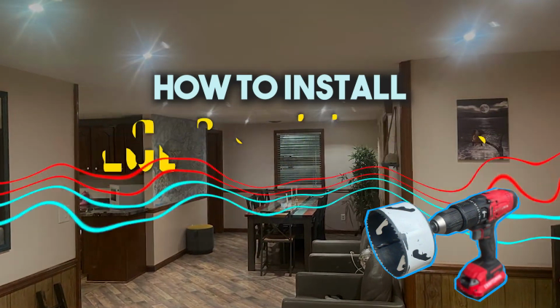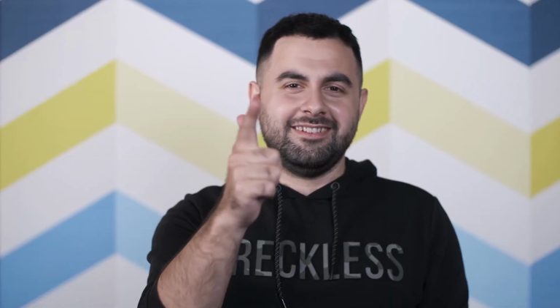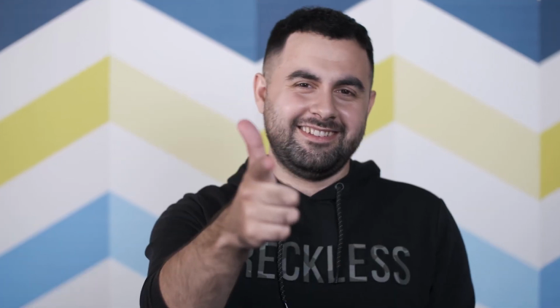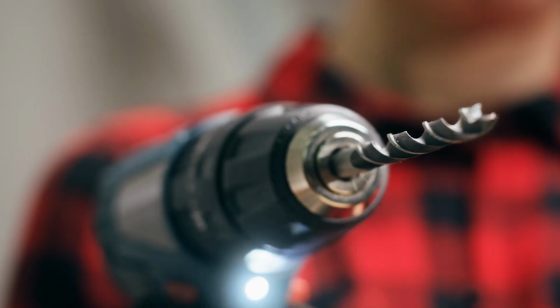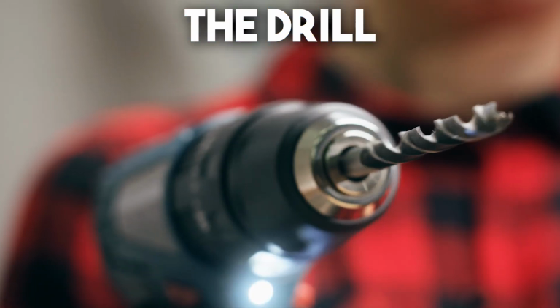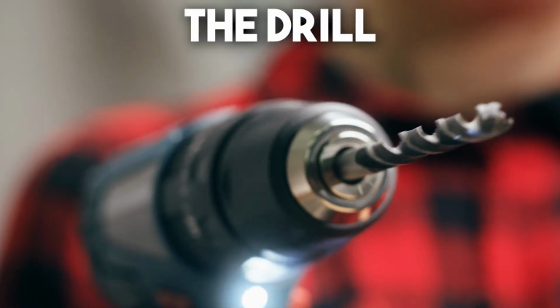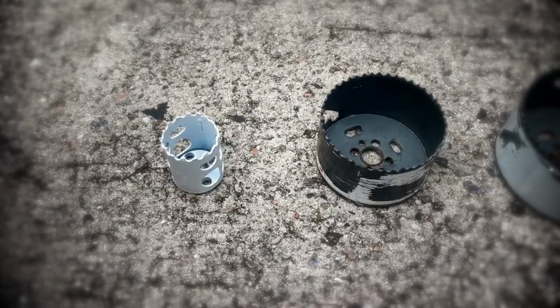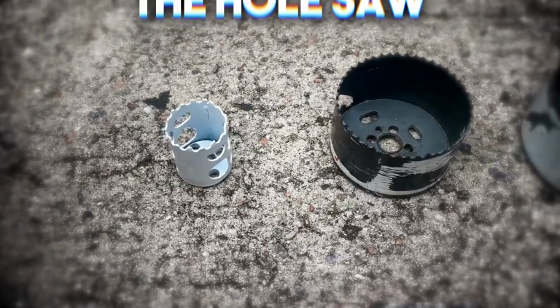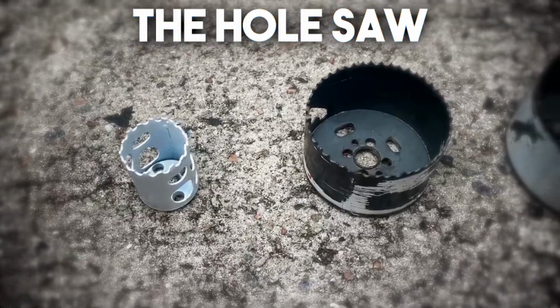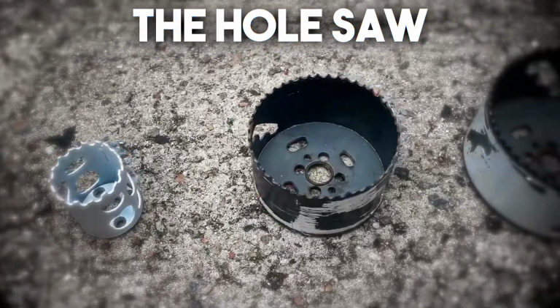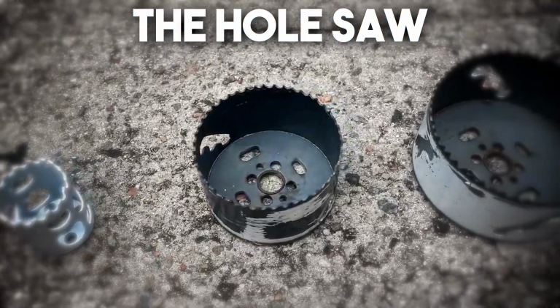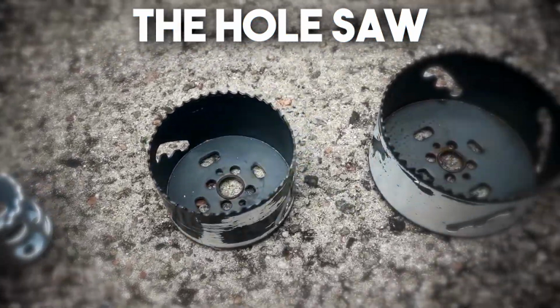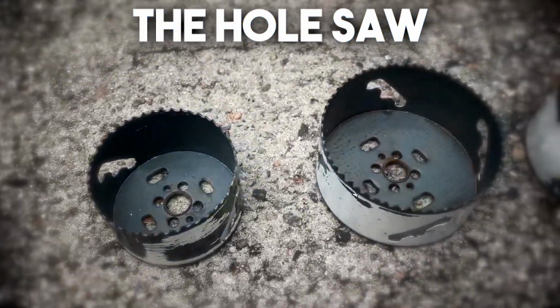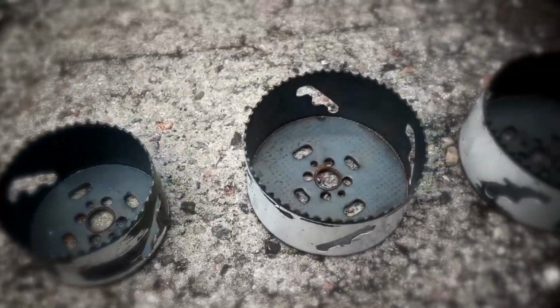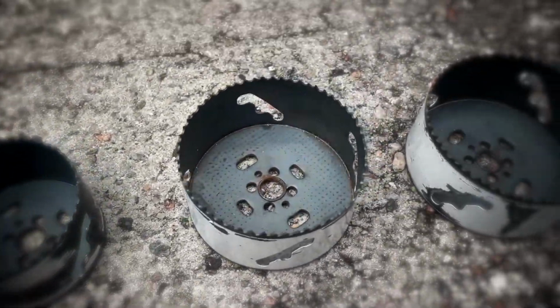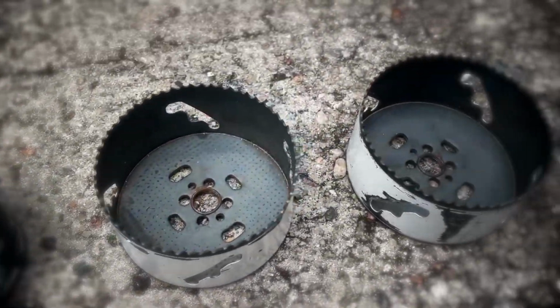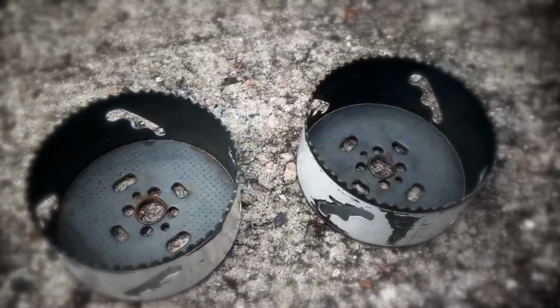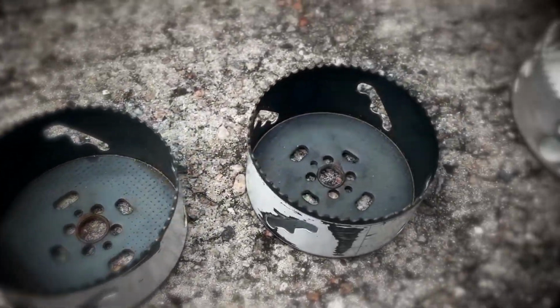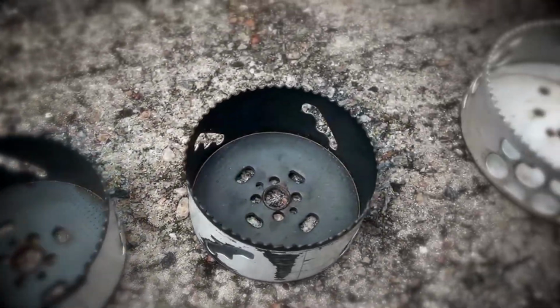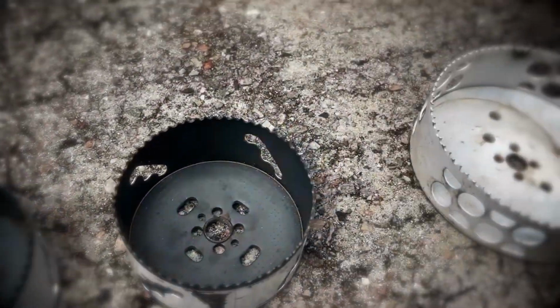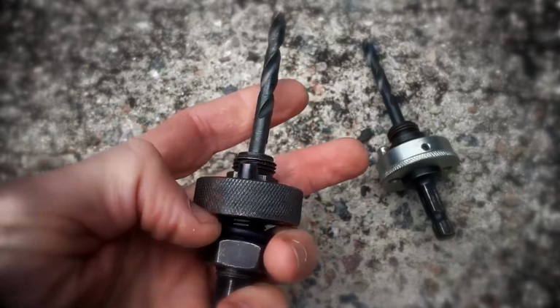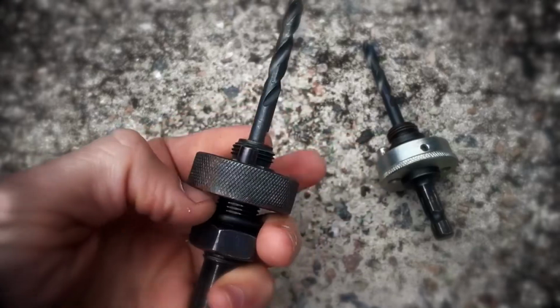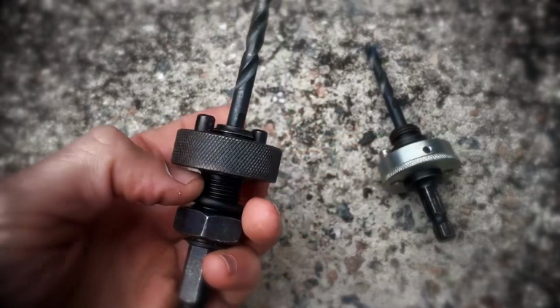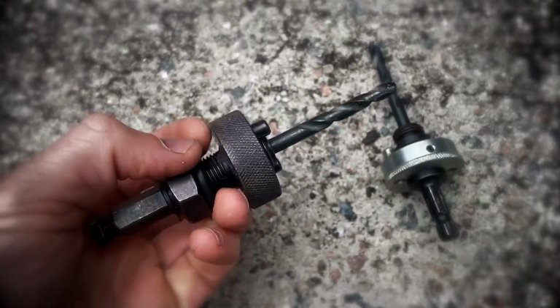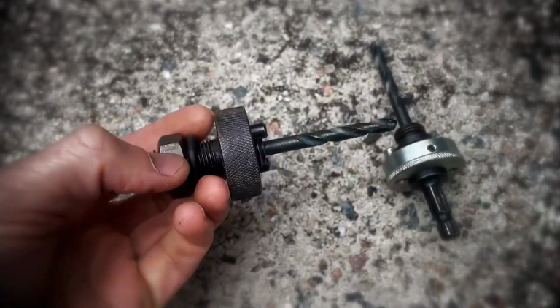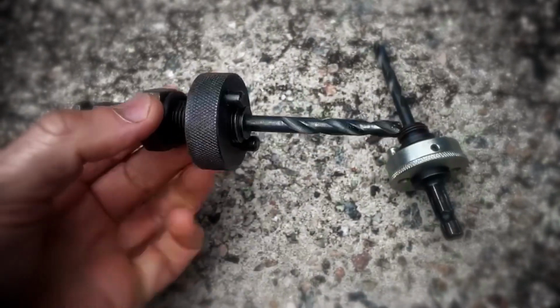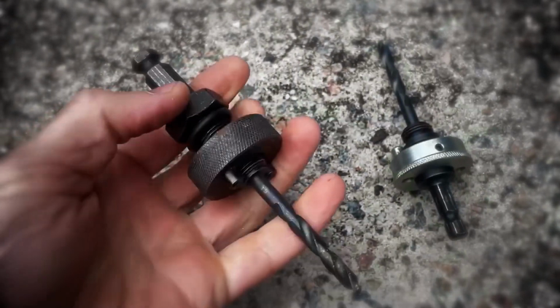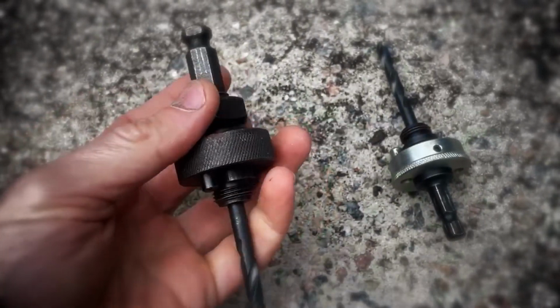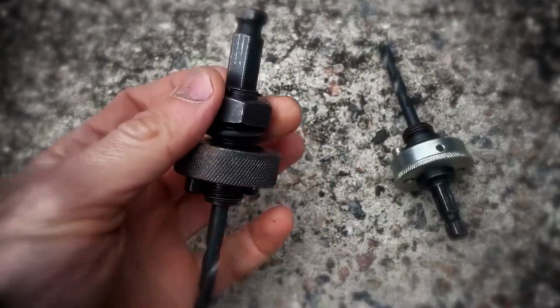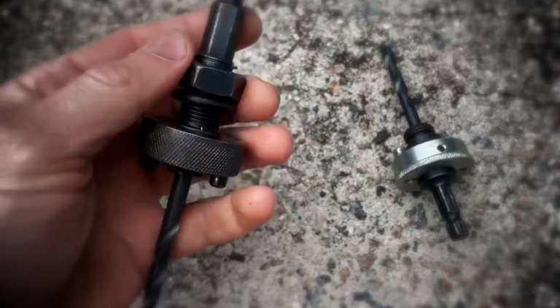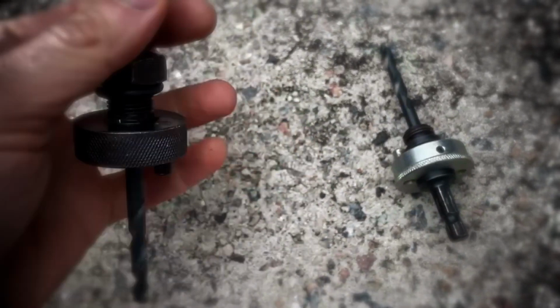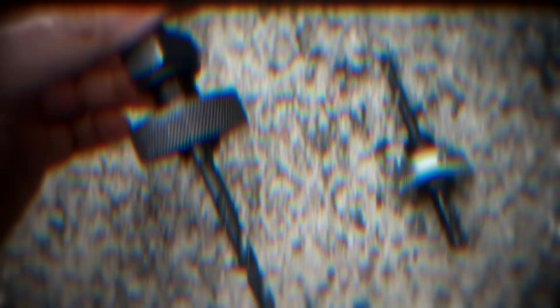You will need the drill and the hole saw for the size of your light. Depending on the type of hole saw you're getting, you need a well-fitting drill bit or hole saw arbor, which is the proper name for that piece.